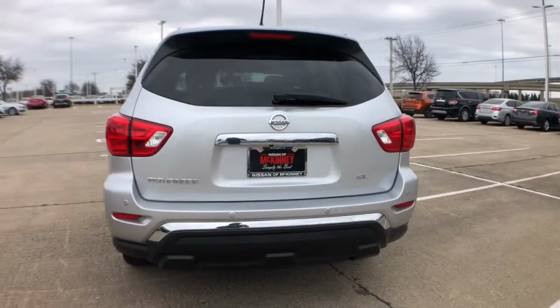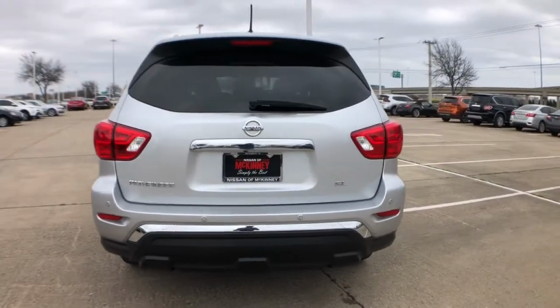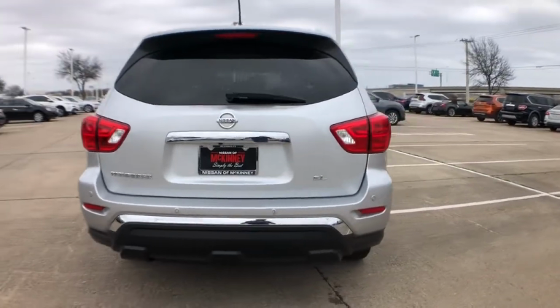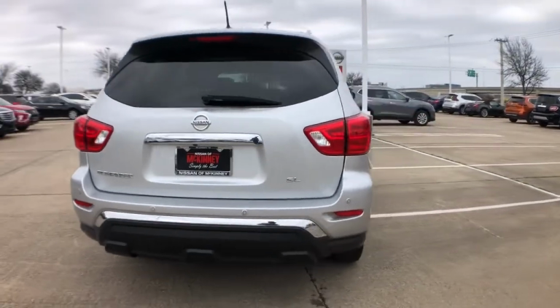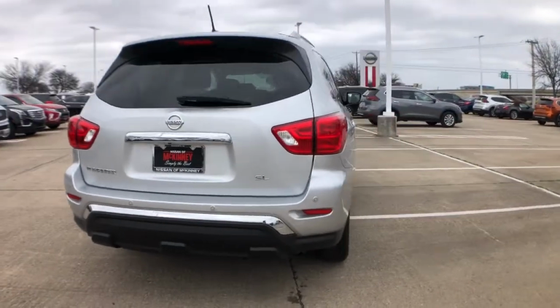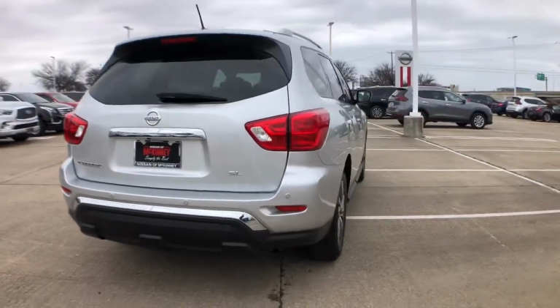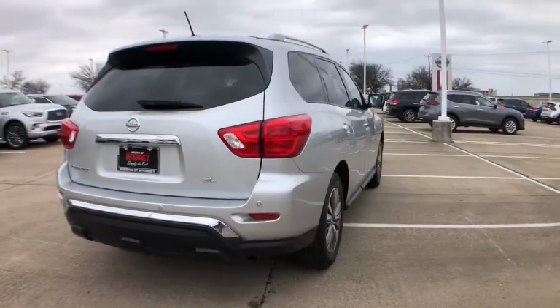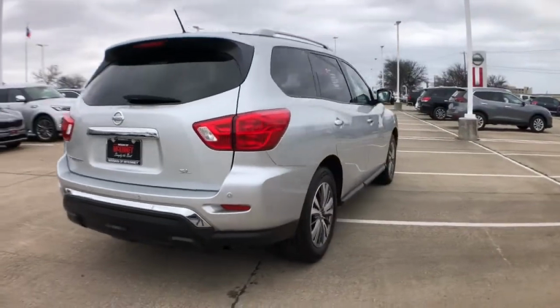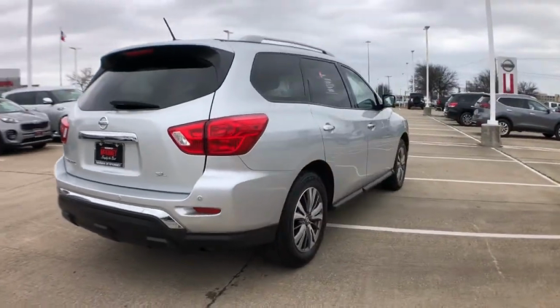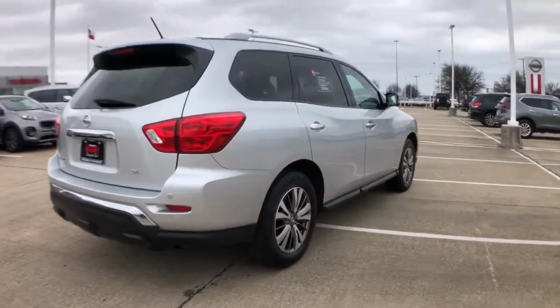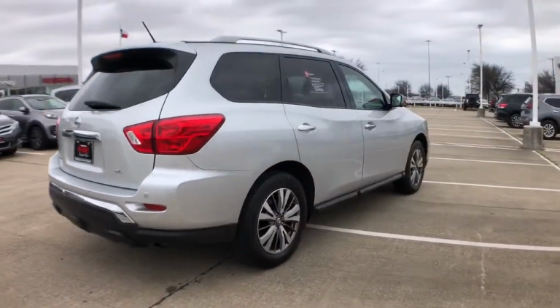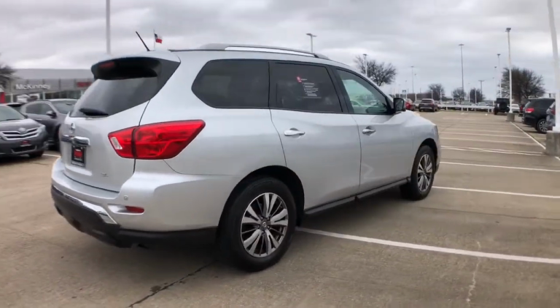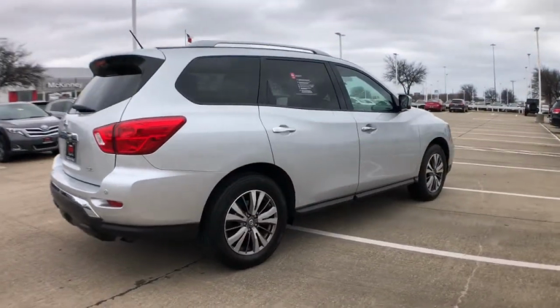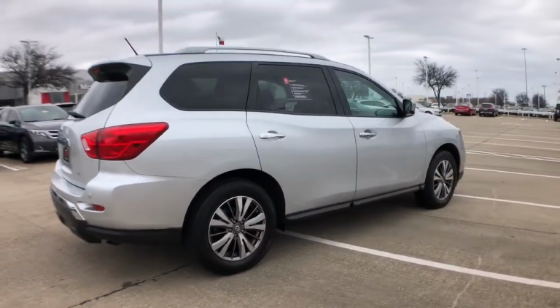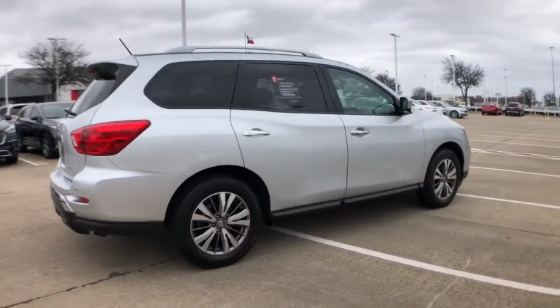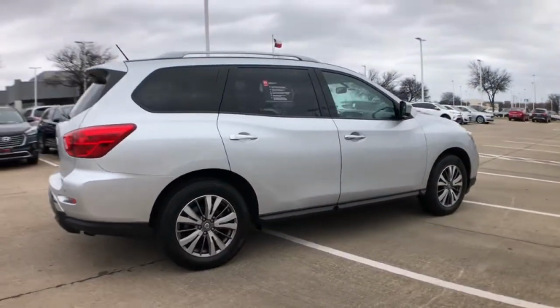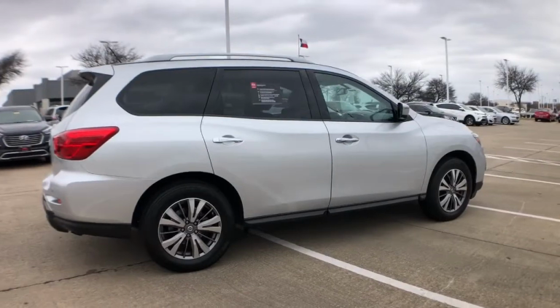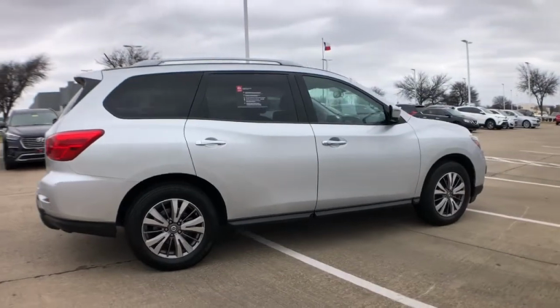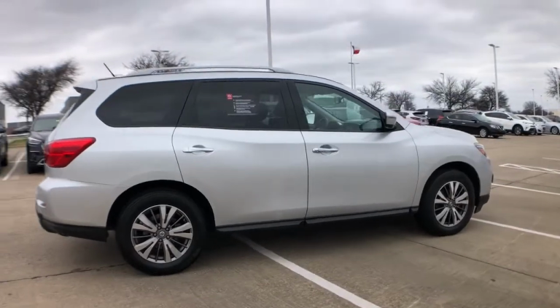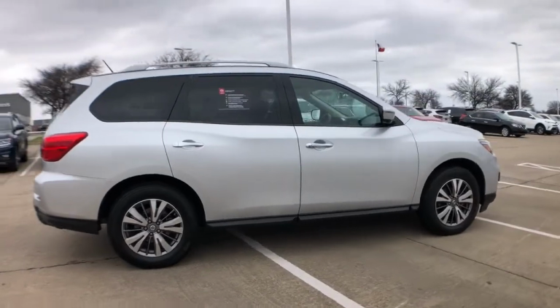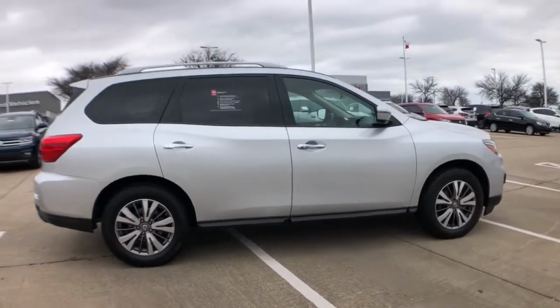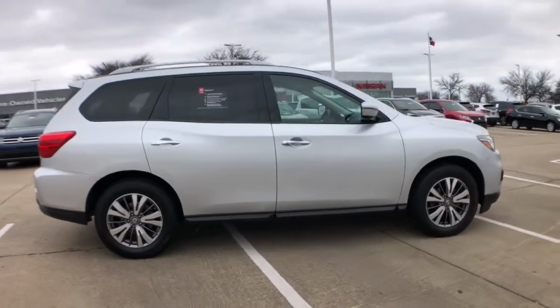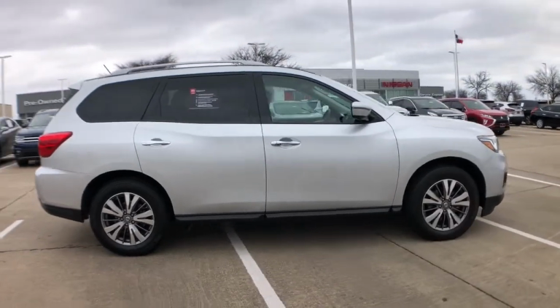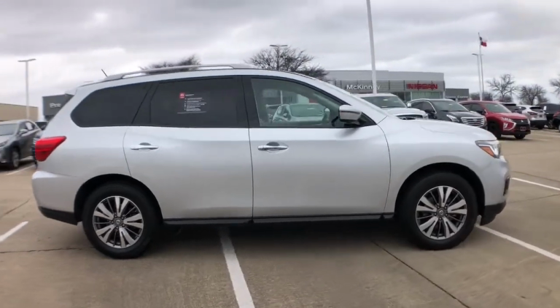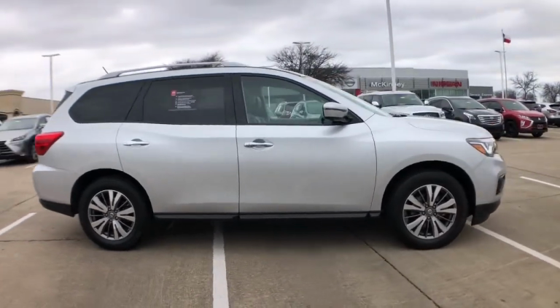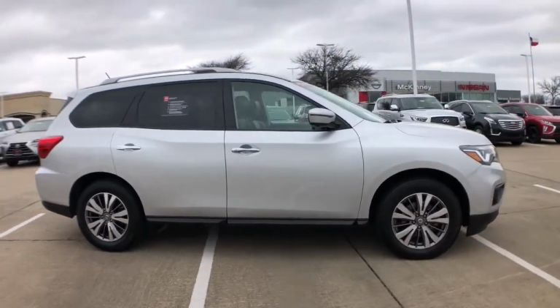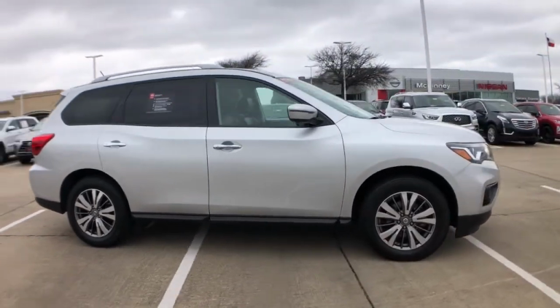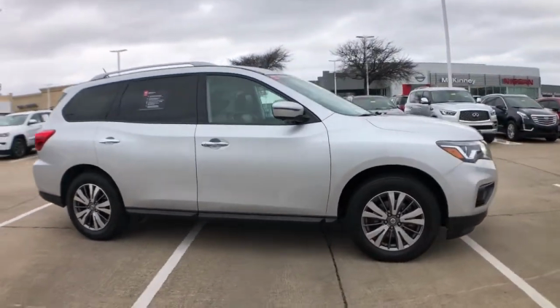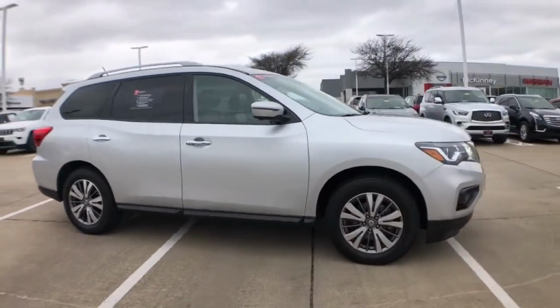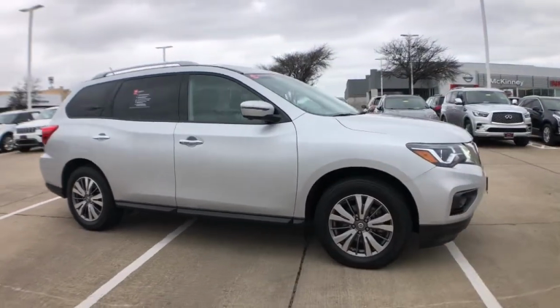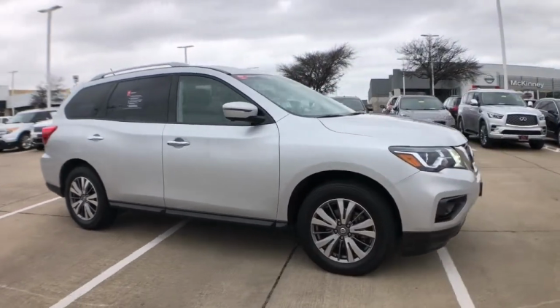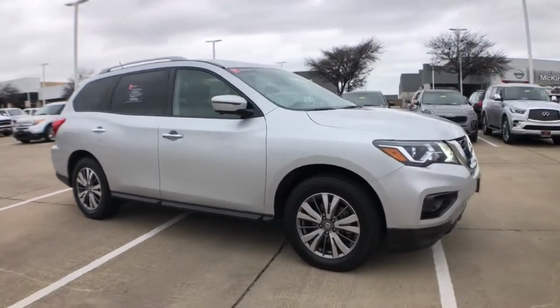Picture yourself at the wheel of this comfortable and capable Pathfinder. Solid, versatile, and smooth, it has all the features you need to make road trips, towing, and household projects a breeze.